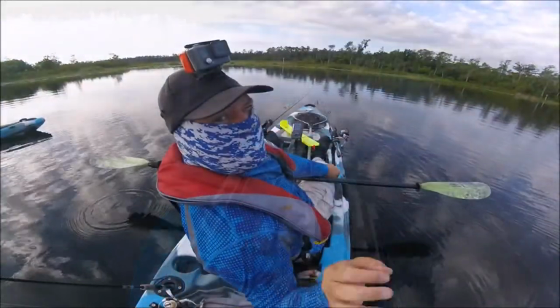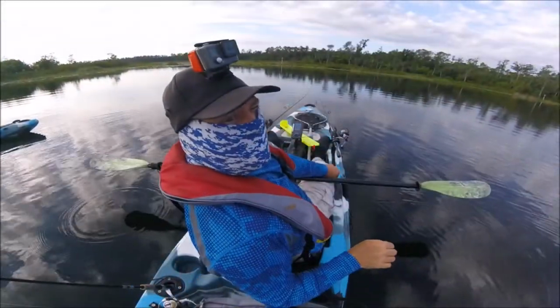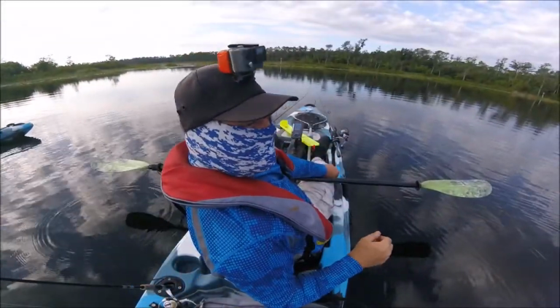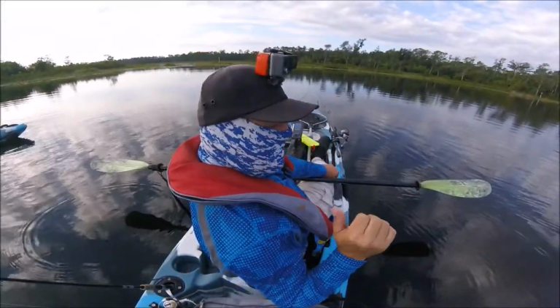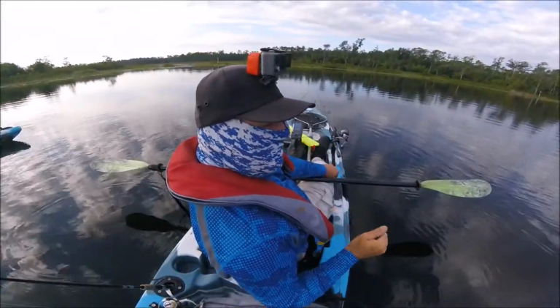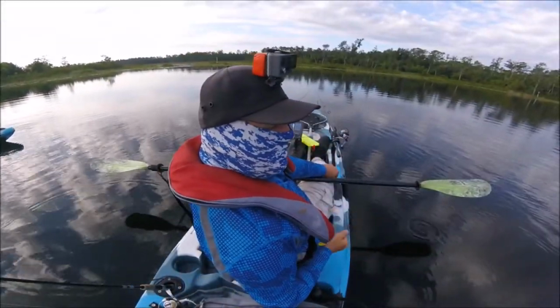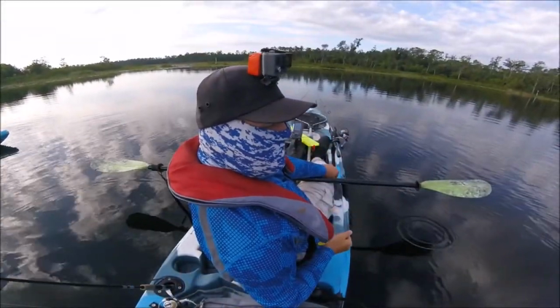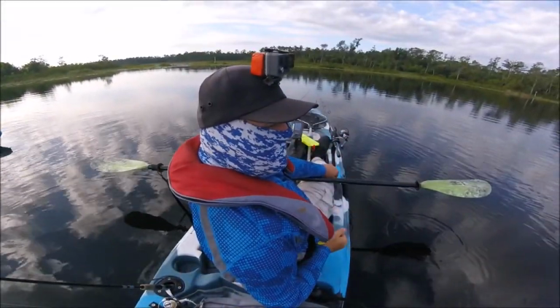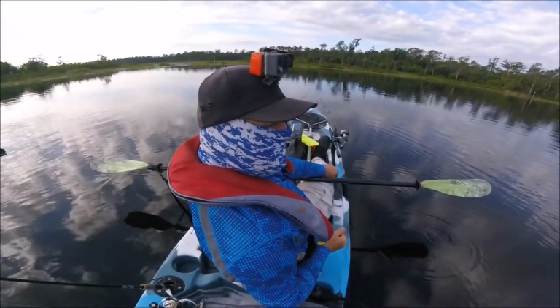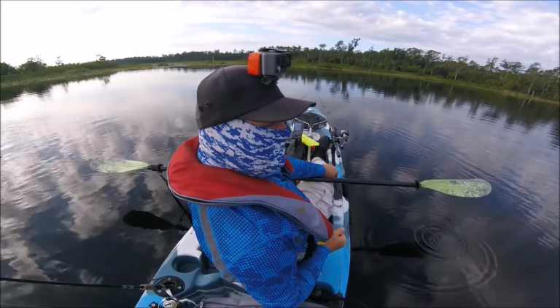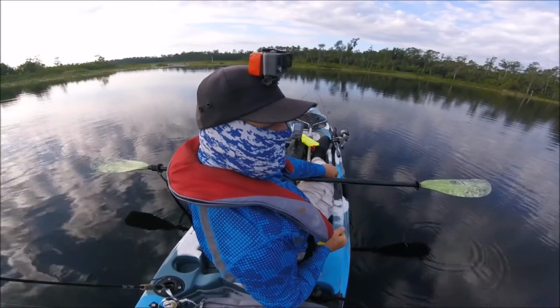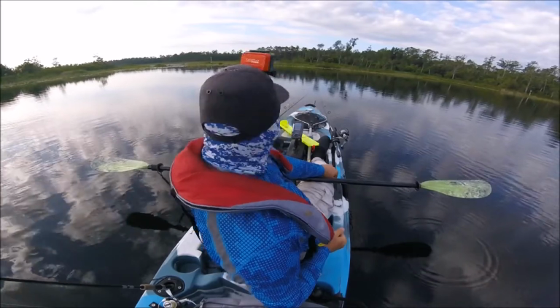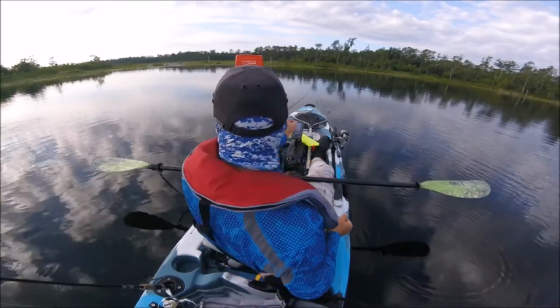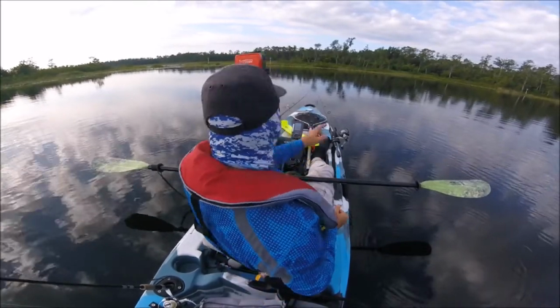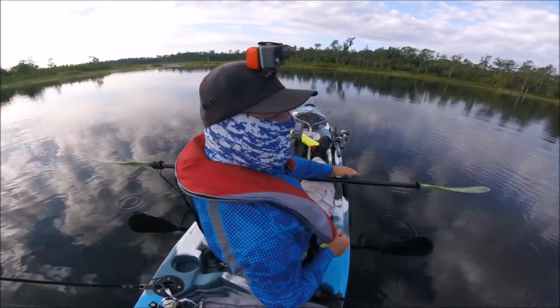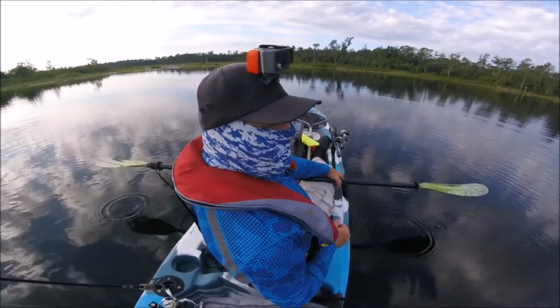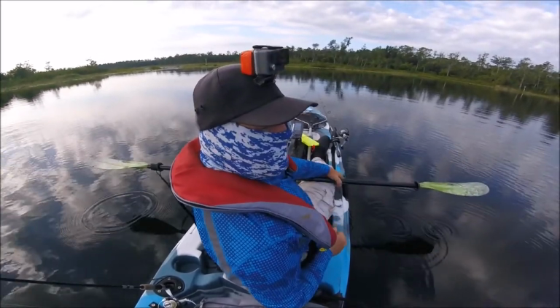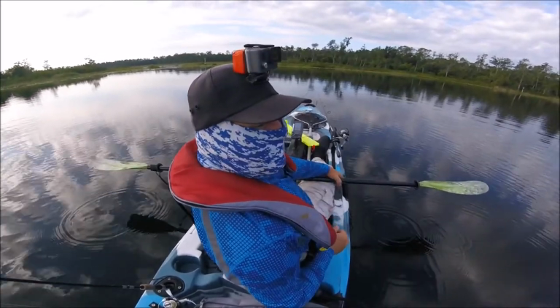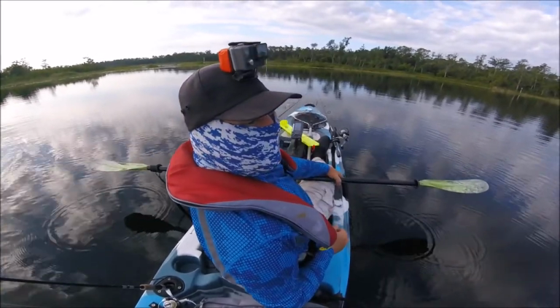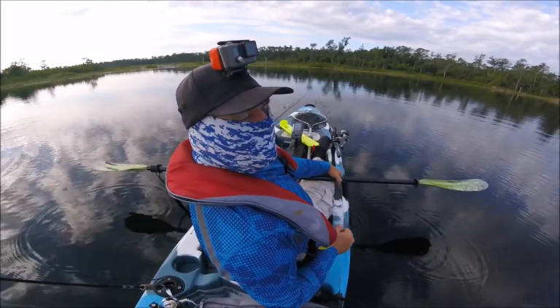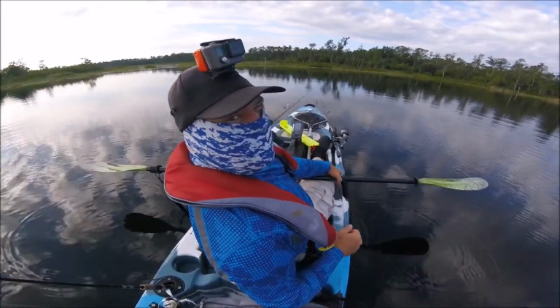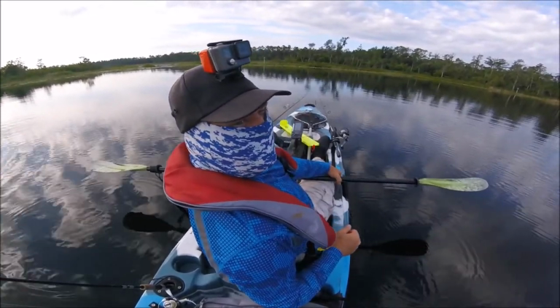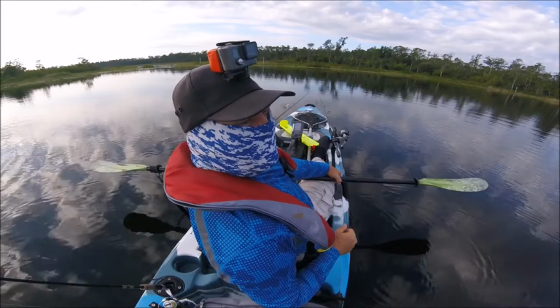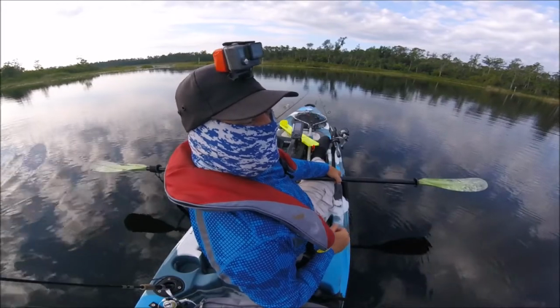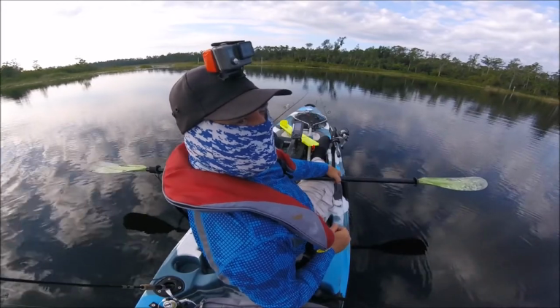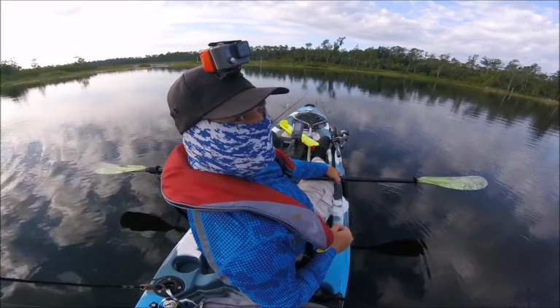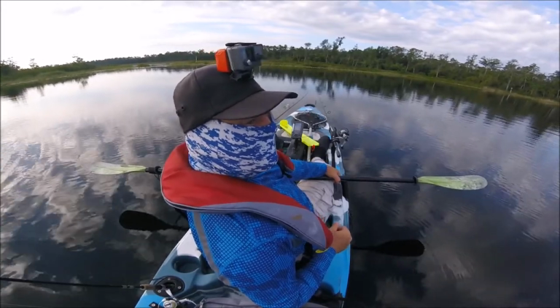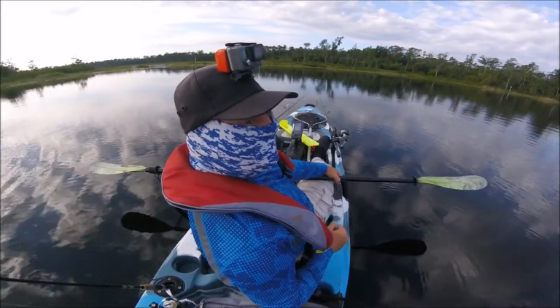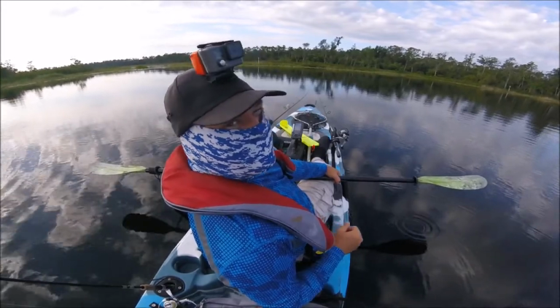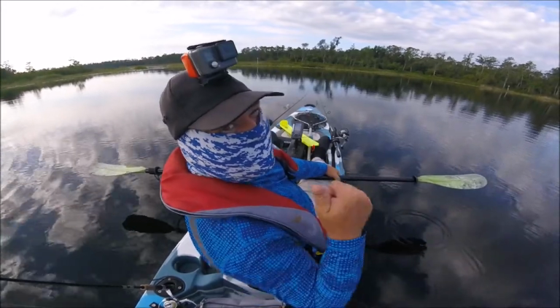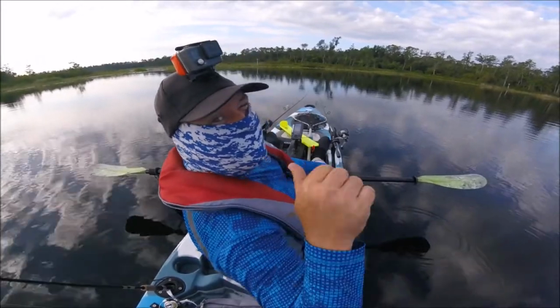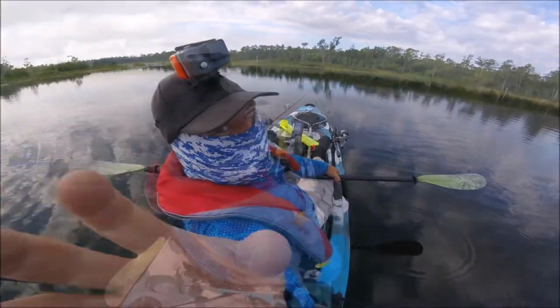Claire just caught a bass right where the Deeper said it was — seven feet down, right off the bank here. She threw a bait down and after a few minutes got a fish. Little bass. Good deal.